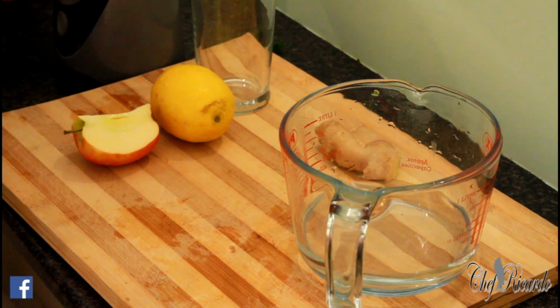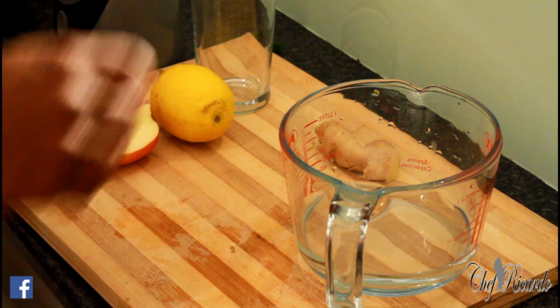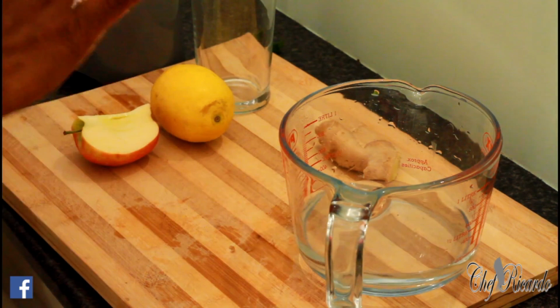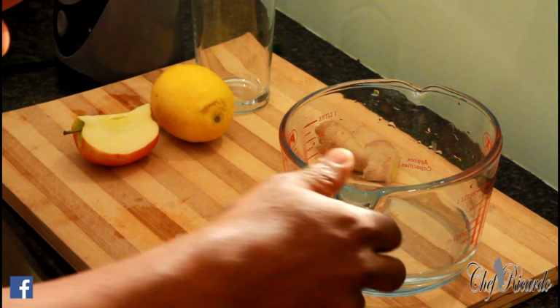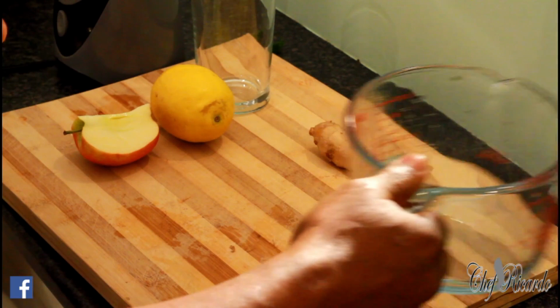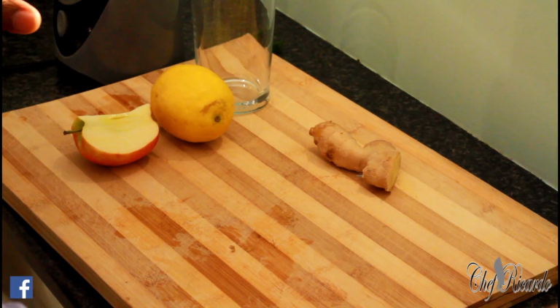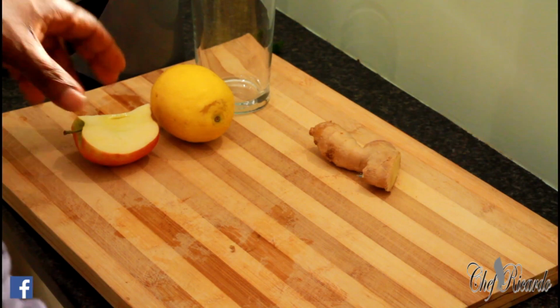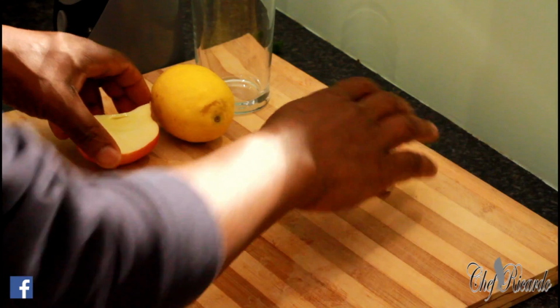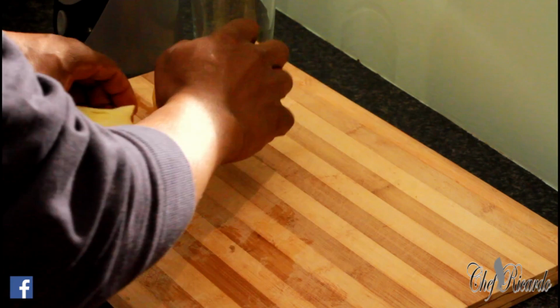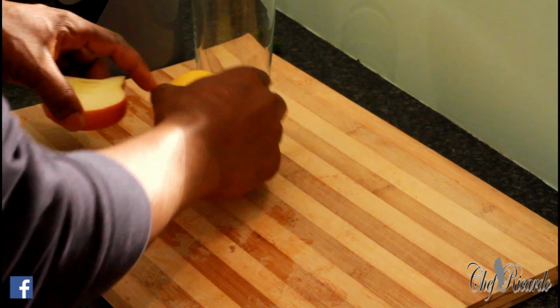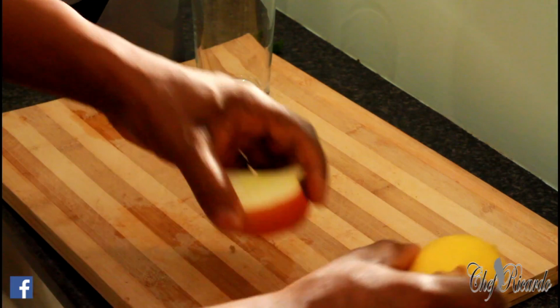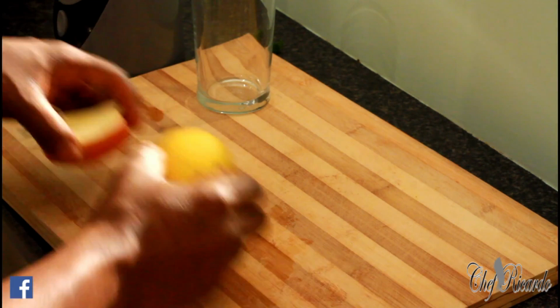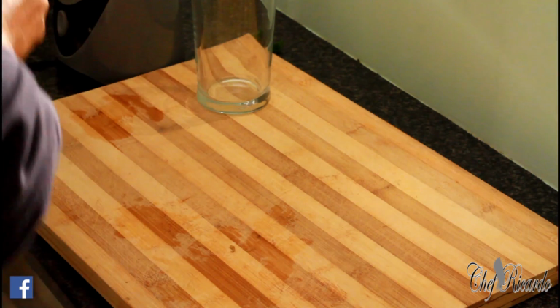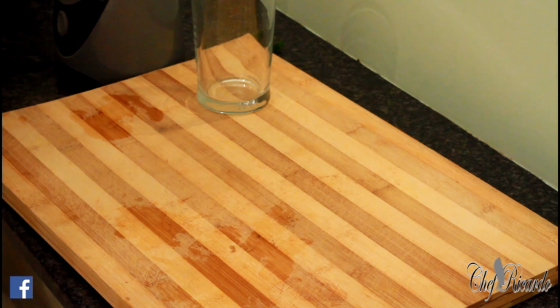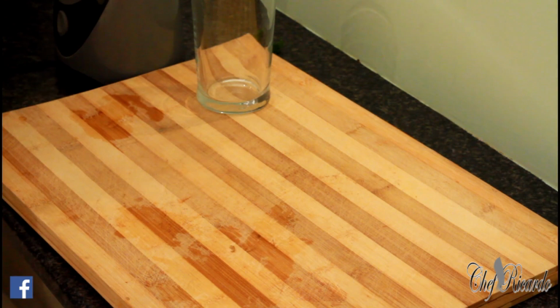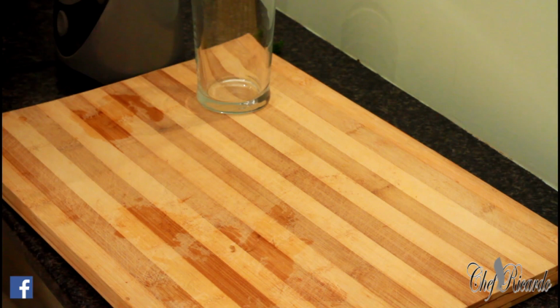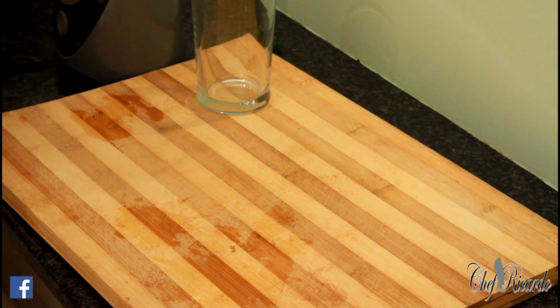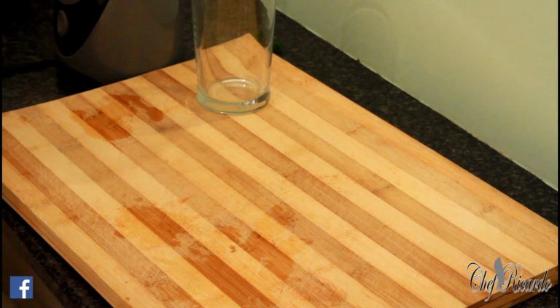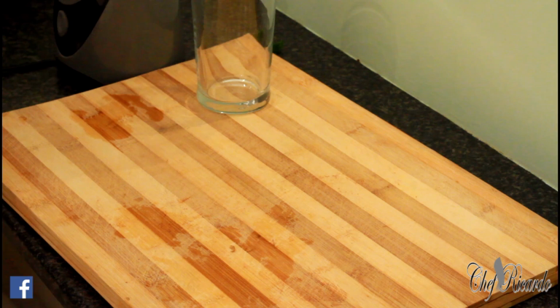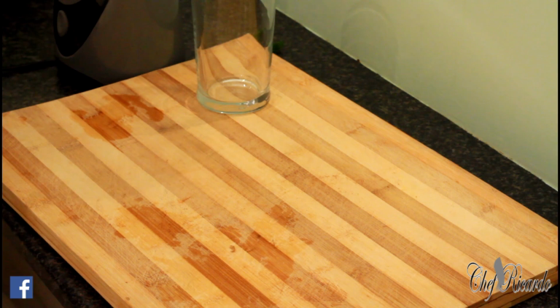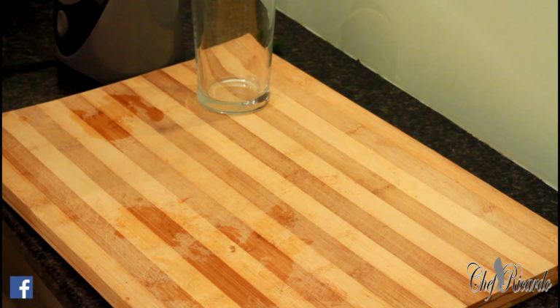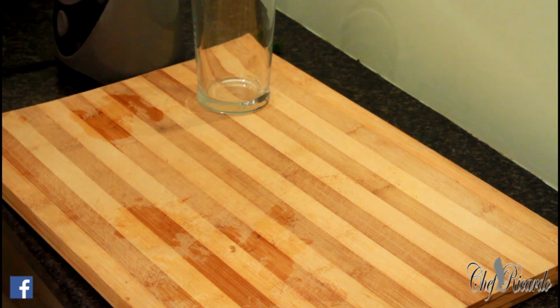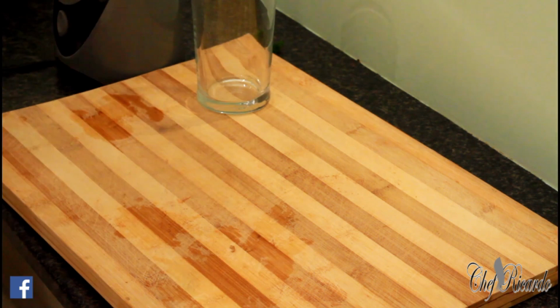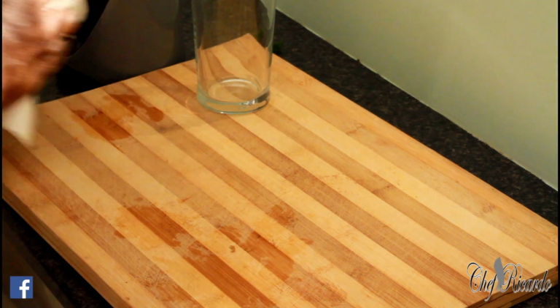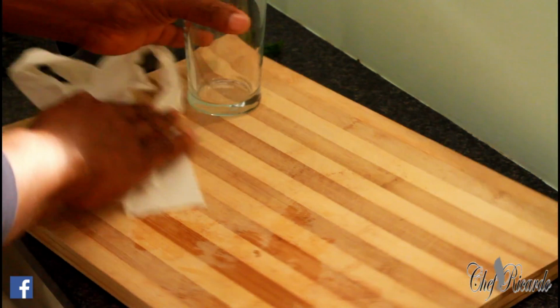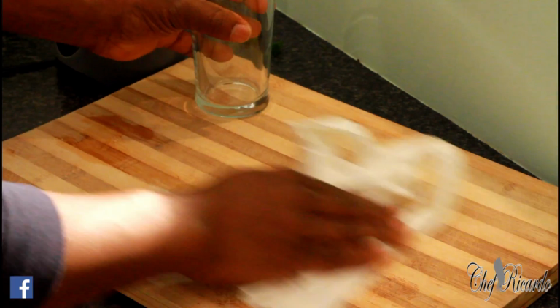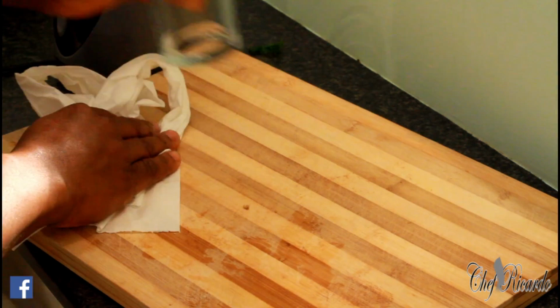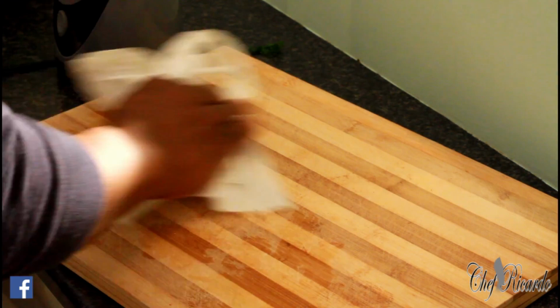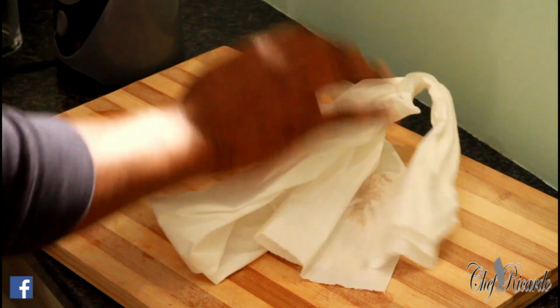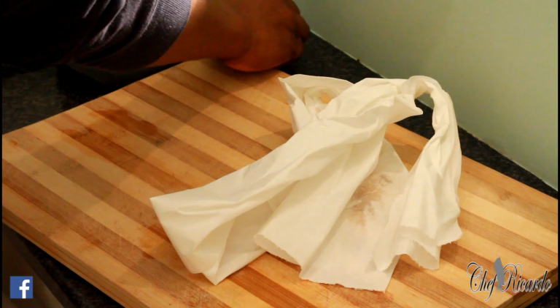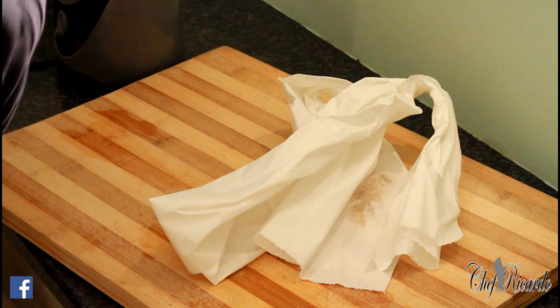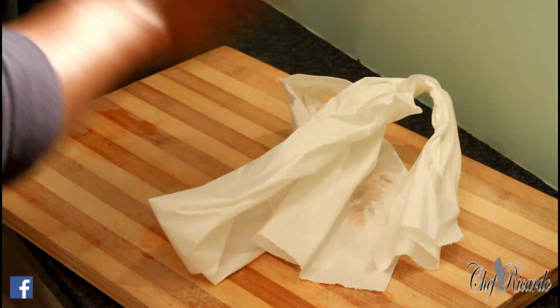Some more water. I'm going to blend it for about four to five minutes. Hopefully you guys will like this one — it's a really good recipe. I know you guys will love it.